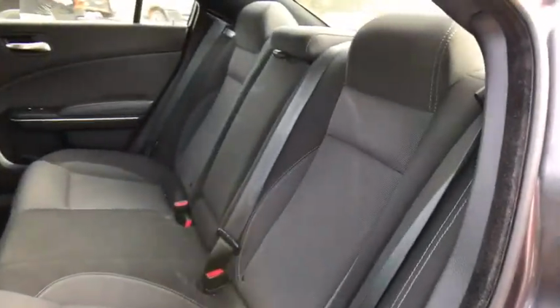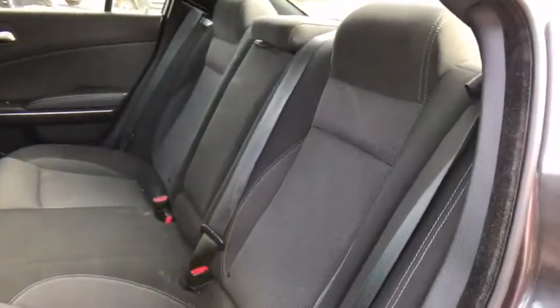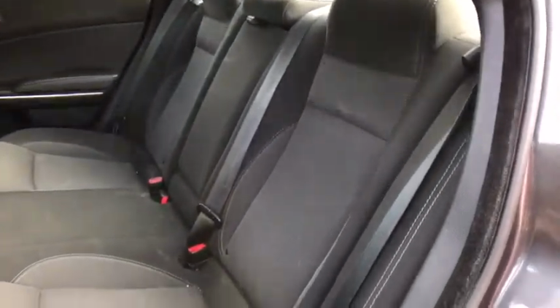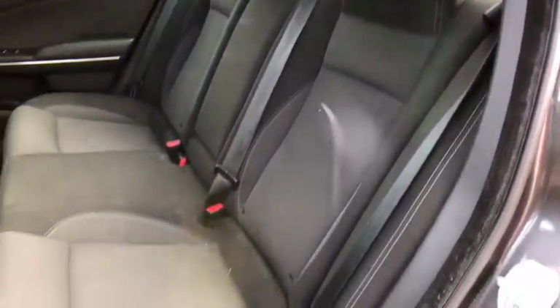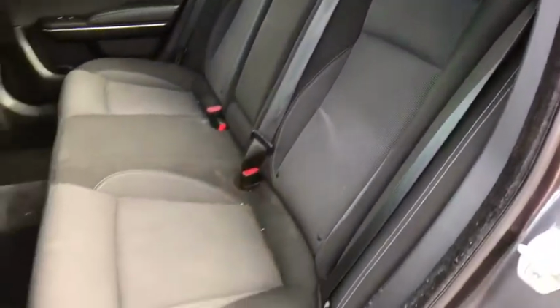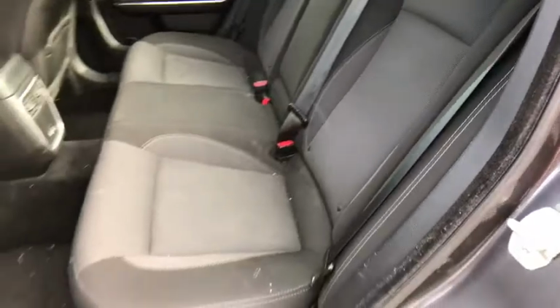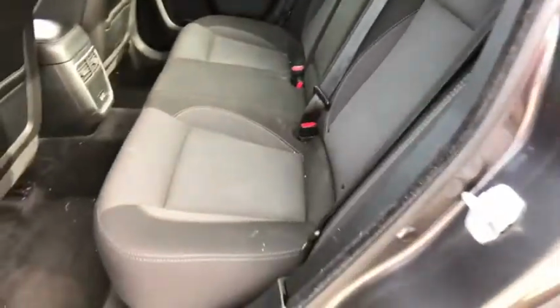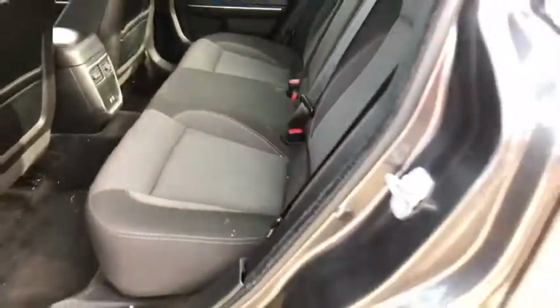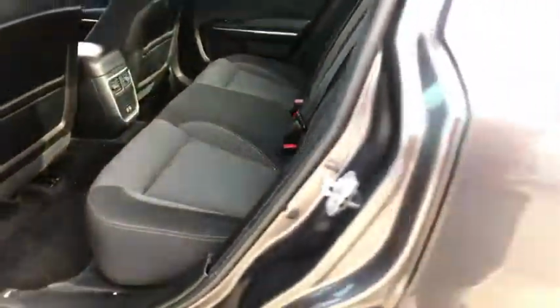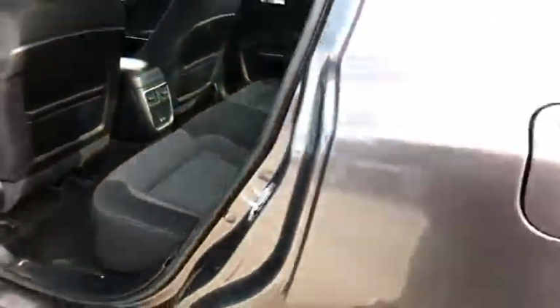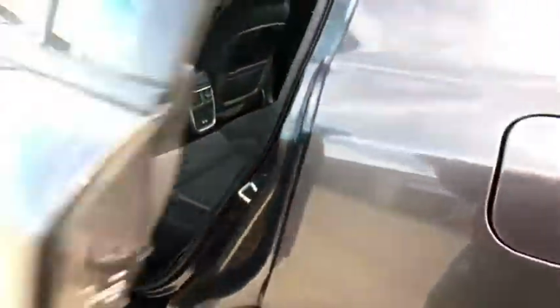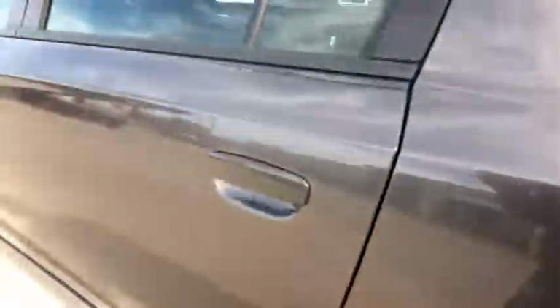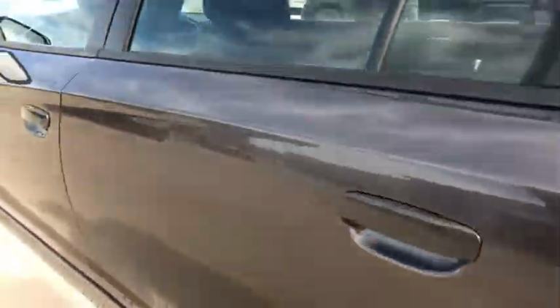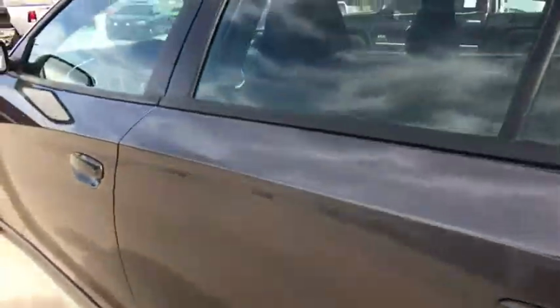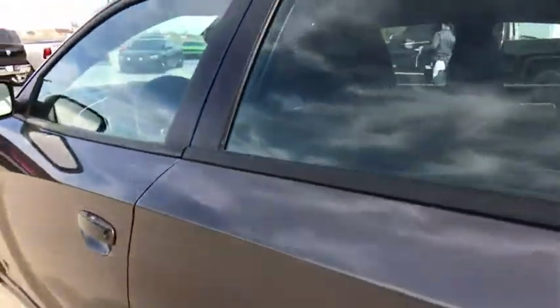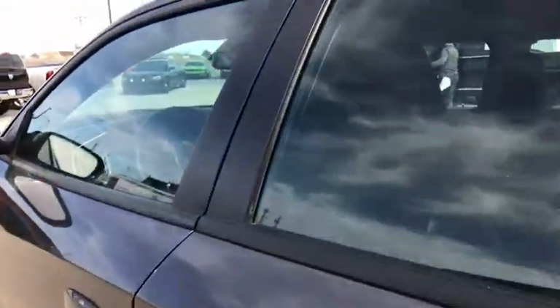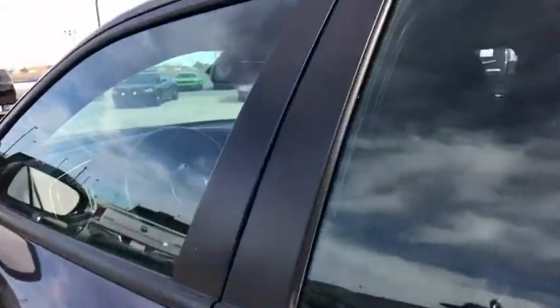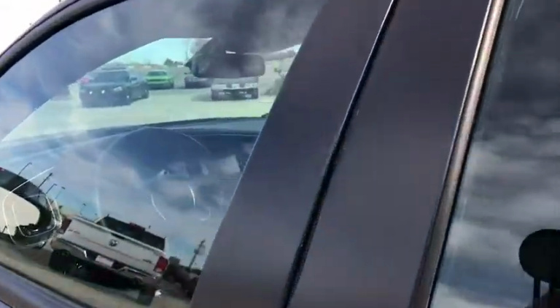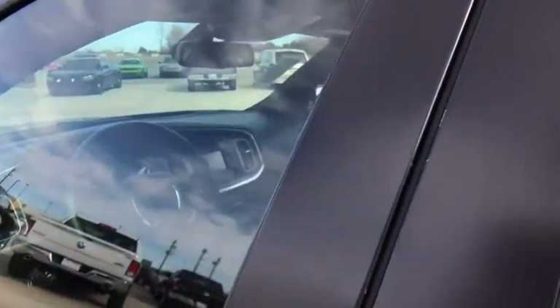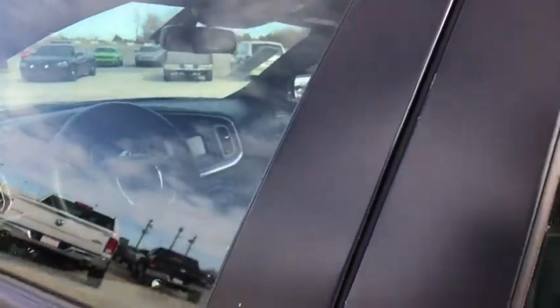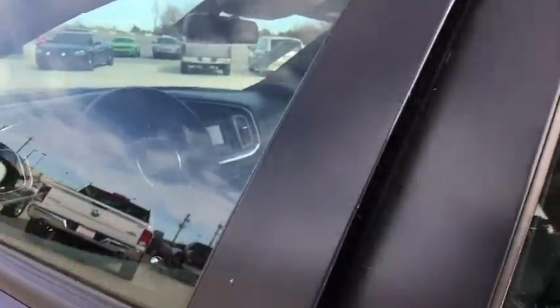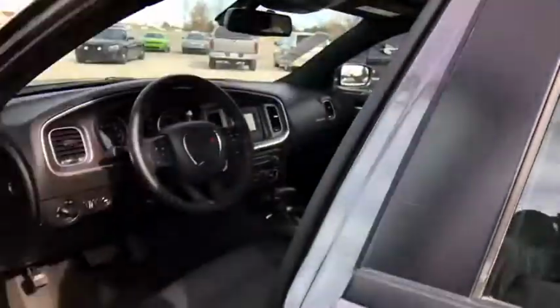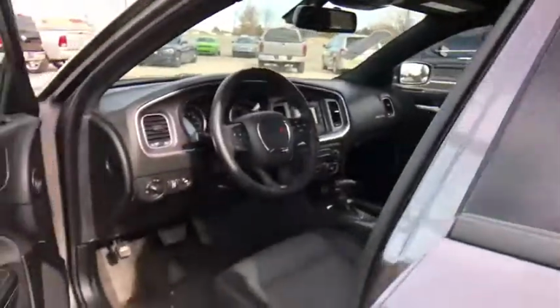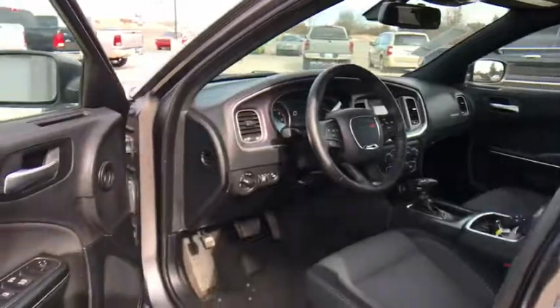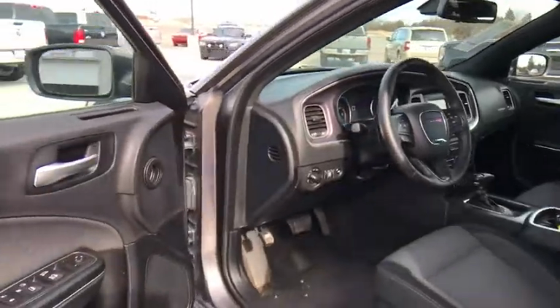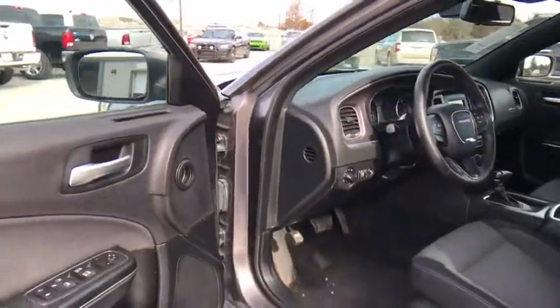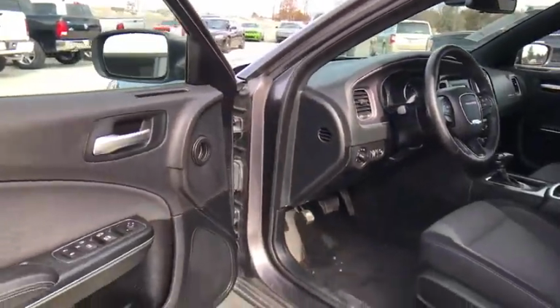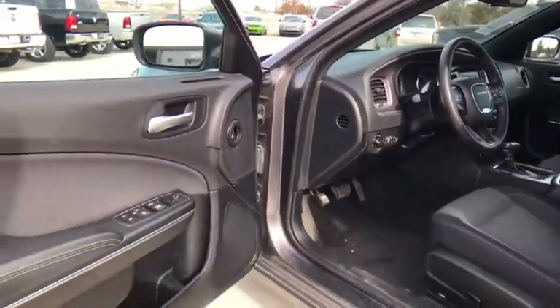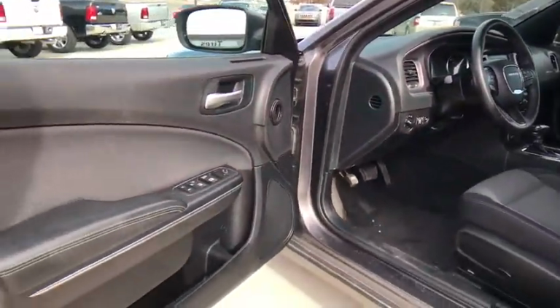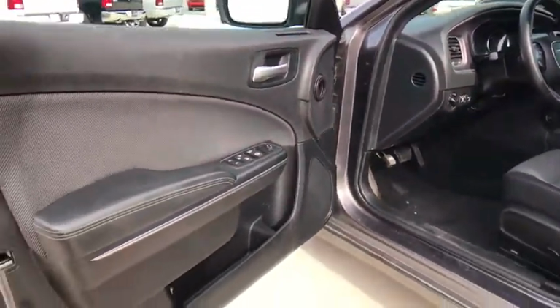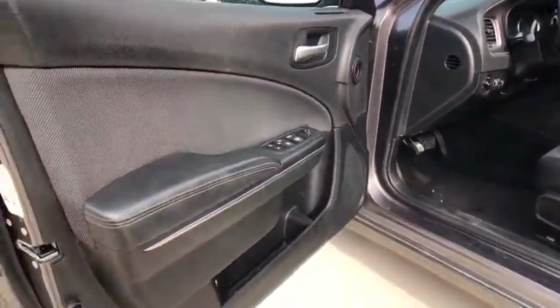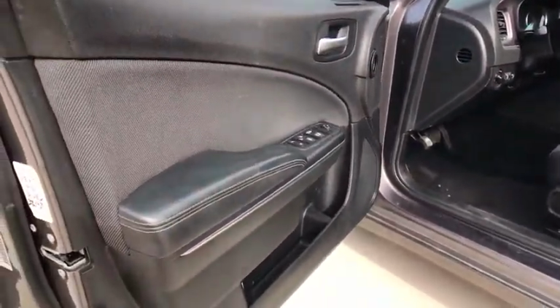Brake assist, panic alarm, remote keyless entry, overhead console, tilt steering wheel, power driver's seat, driver vanity mirror, cloth seats, front bucket seats.